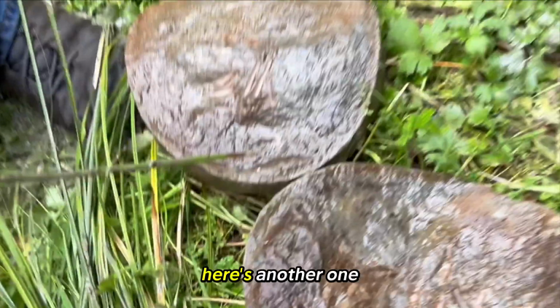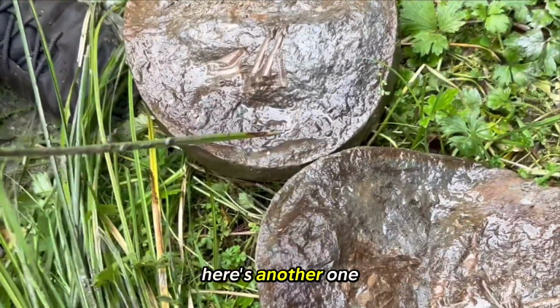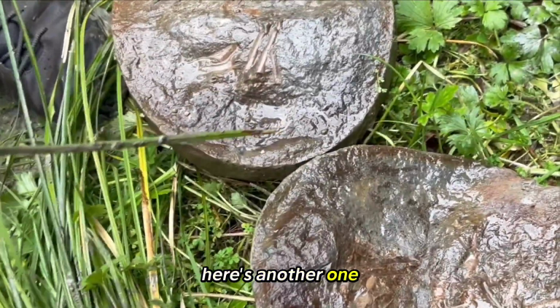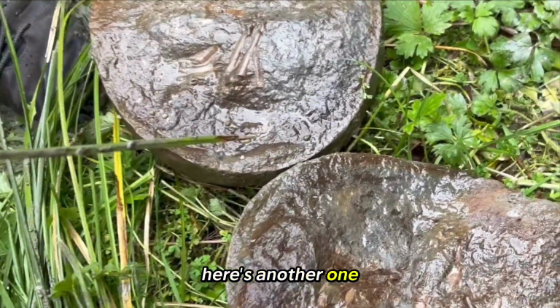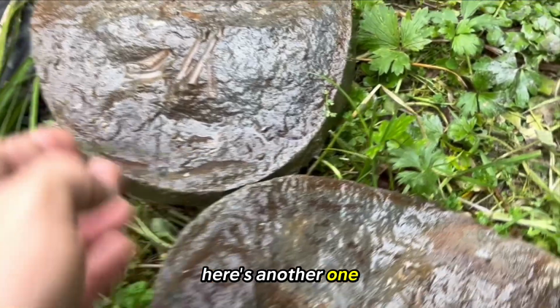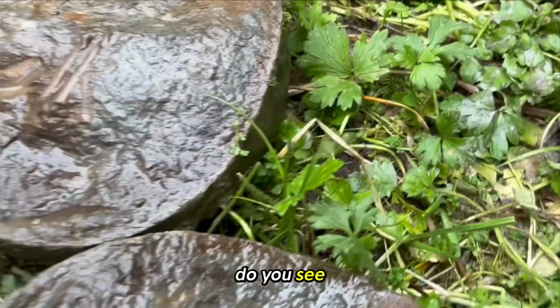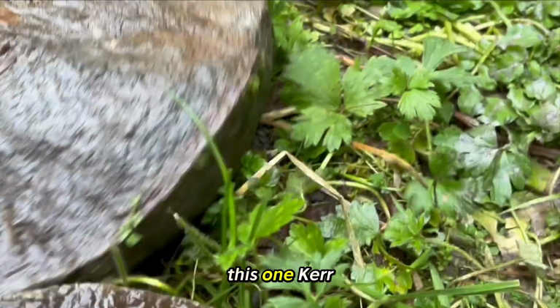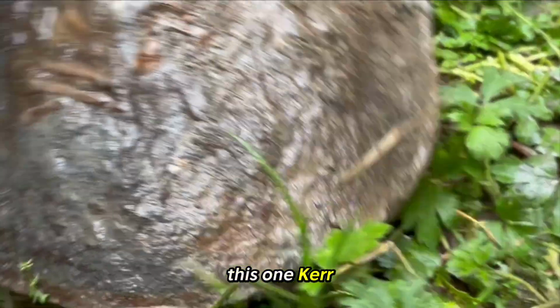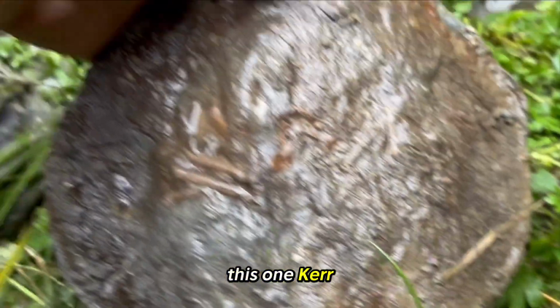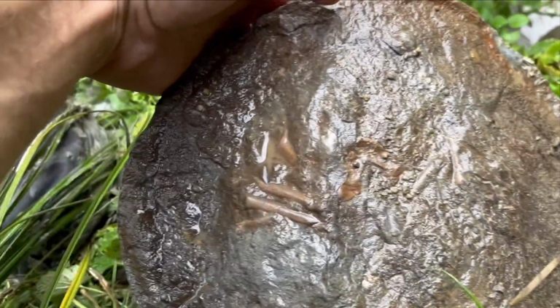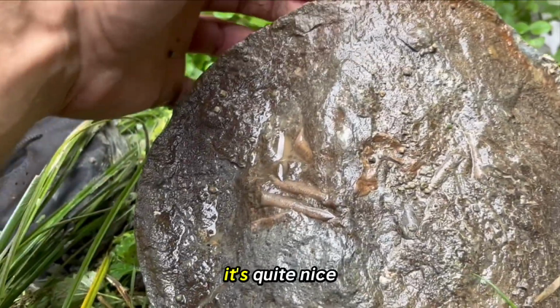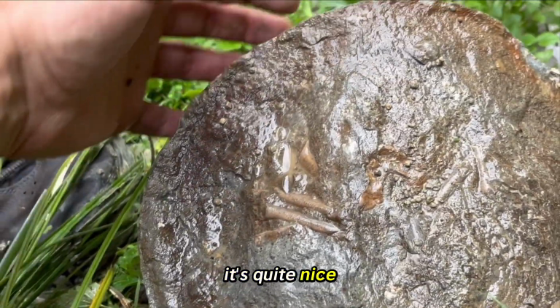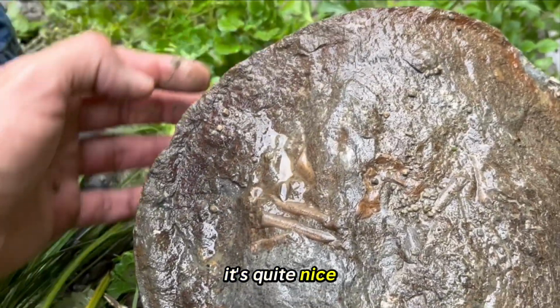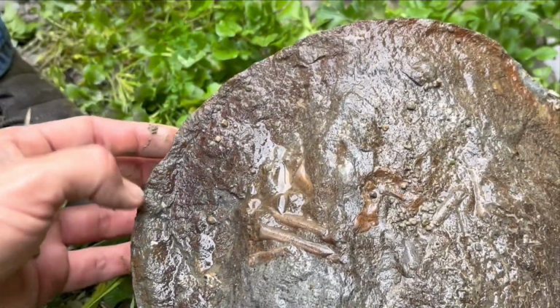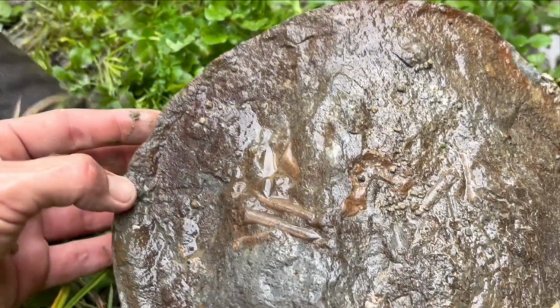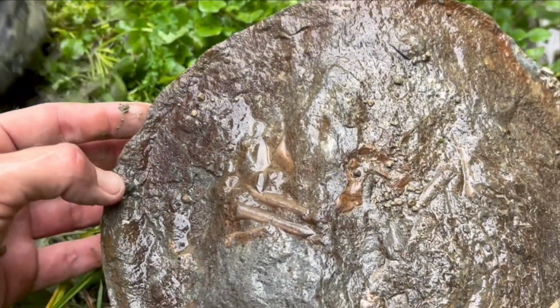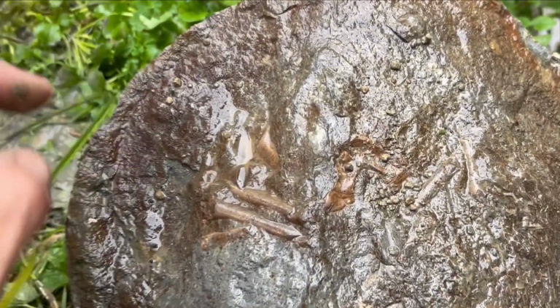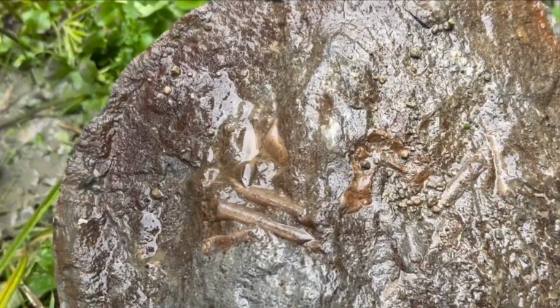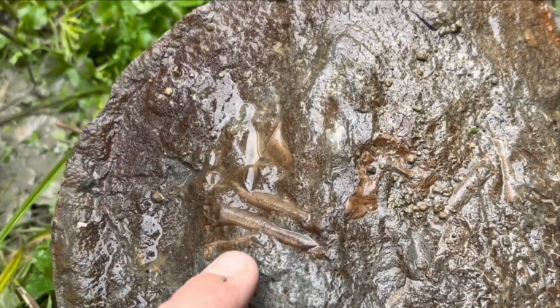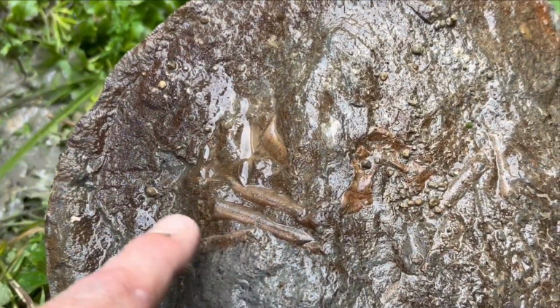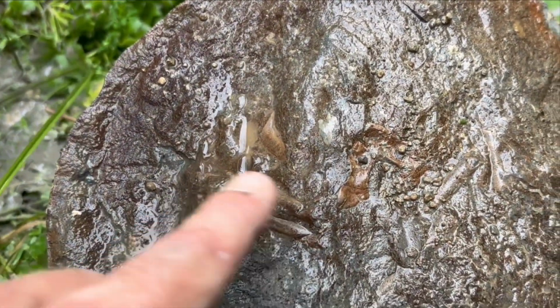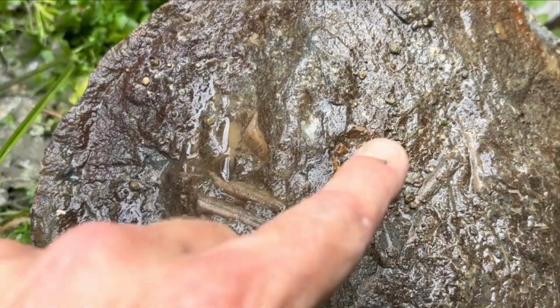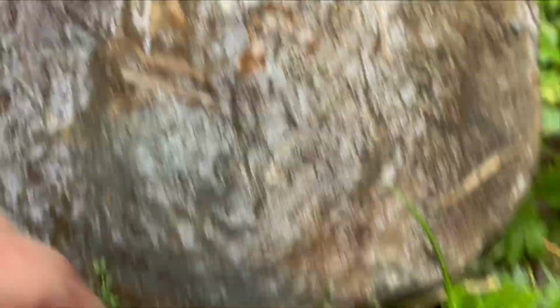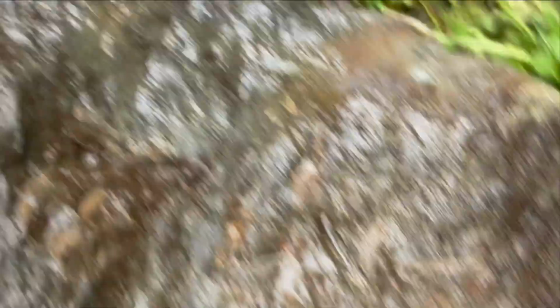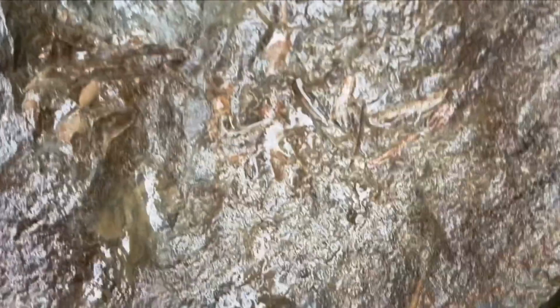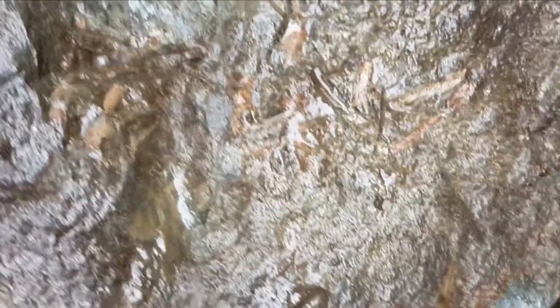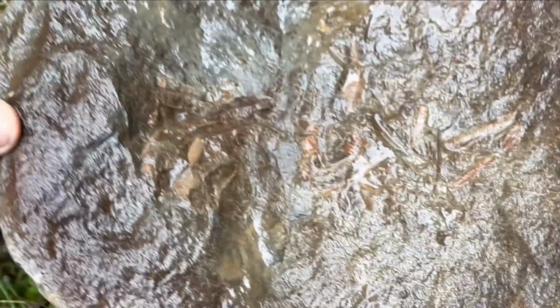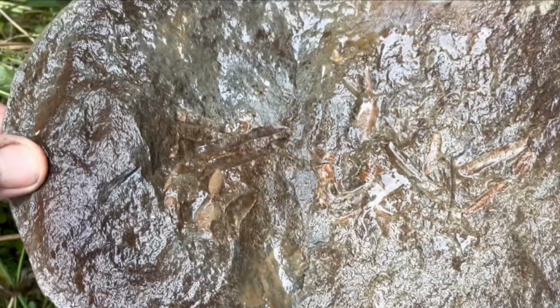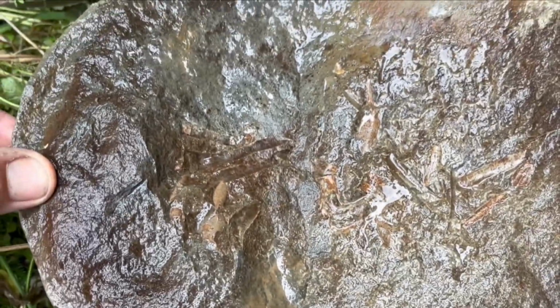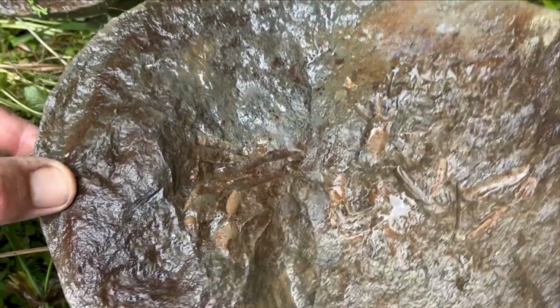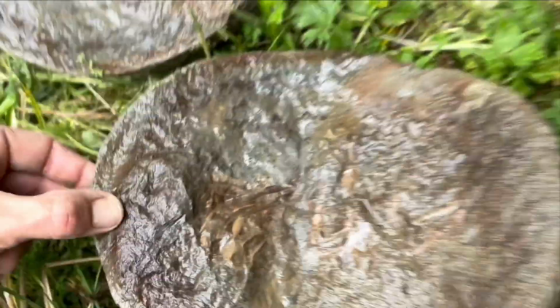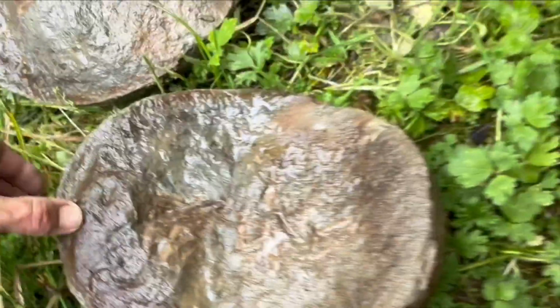Here's another one. So you see this one here? It's quite nice, eh? Yeah, it's on its back, and there's all the legs. It's on the legs in here. Well, this is quite a nice little belly, you see?